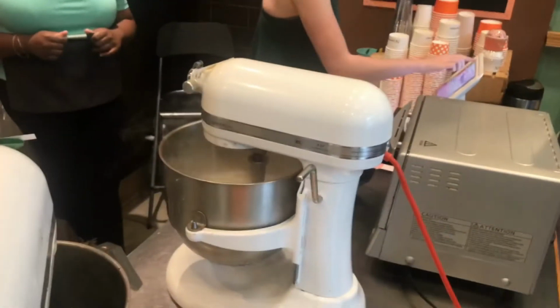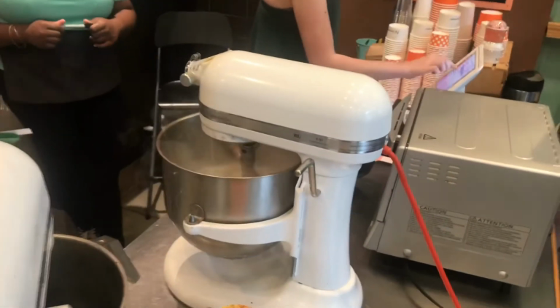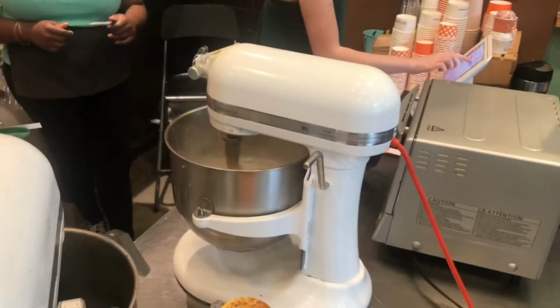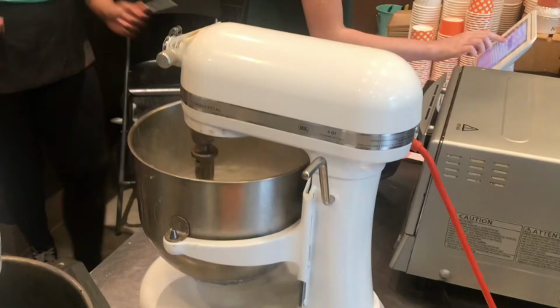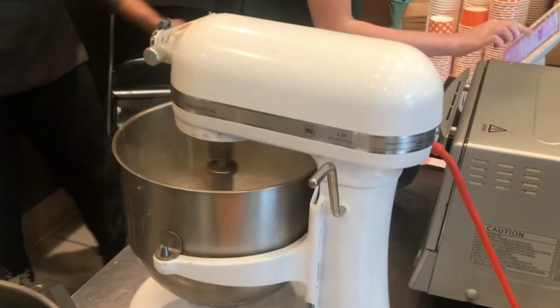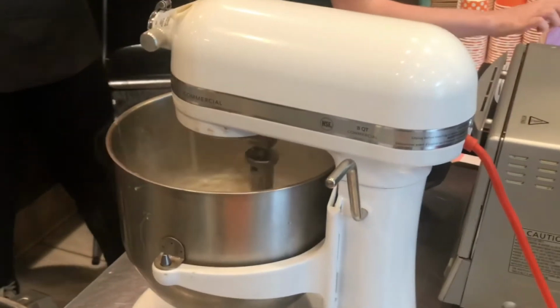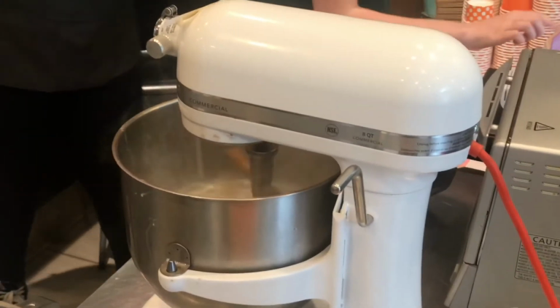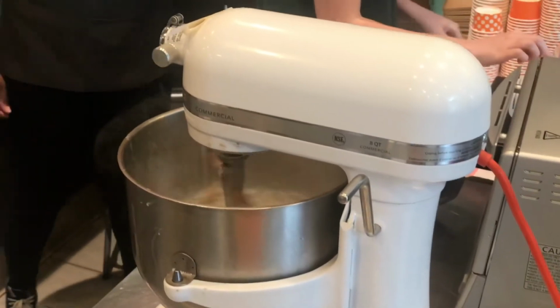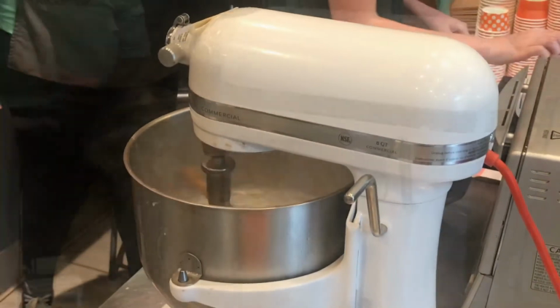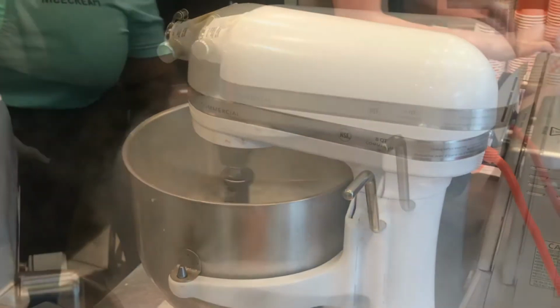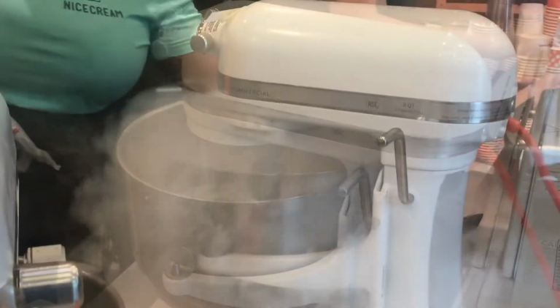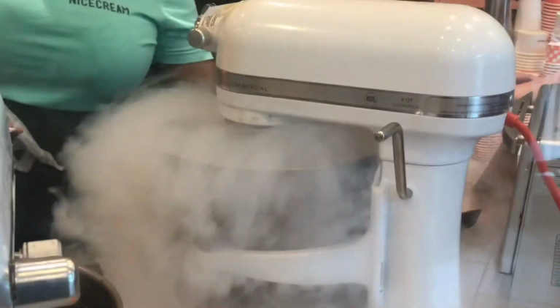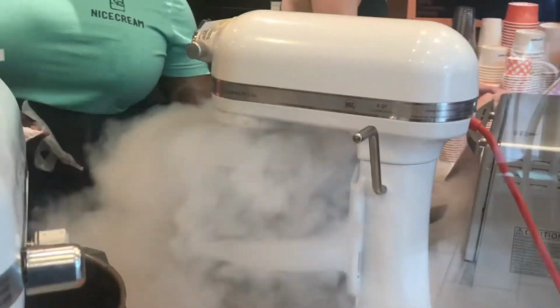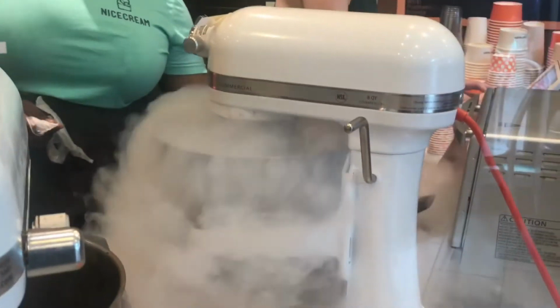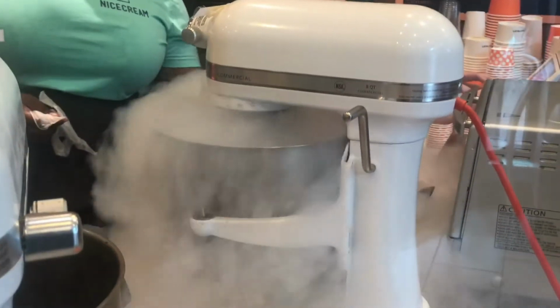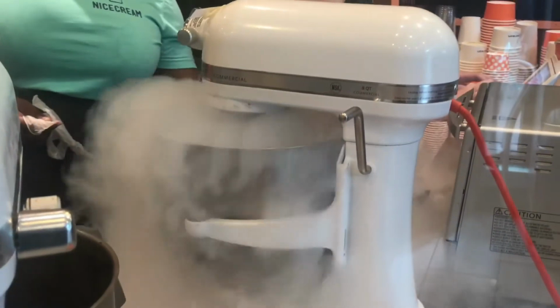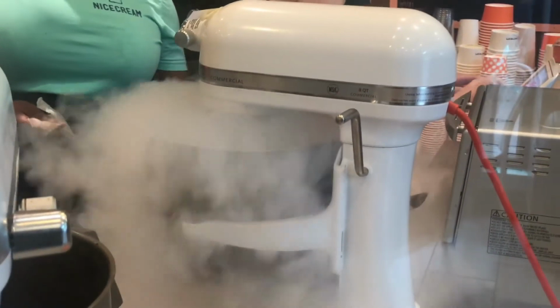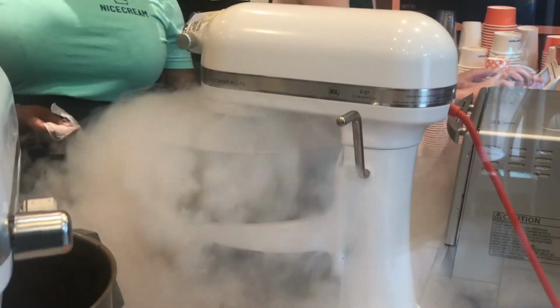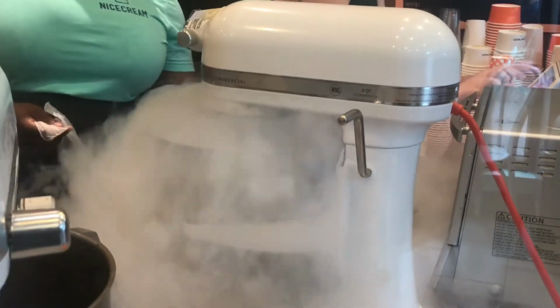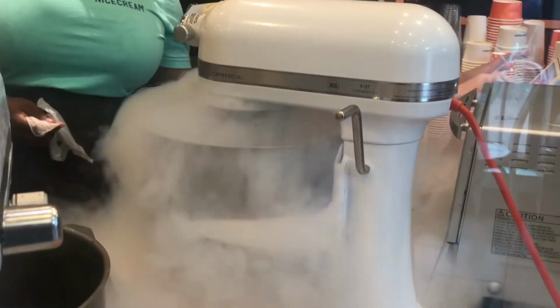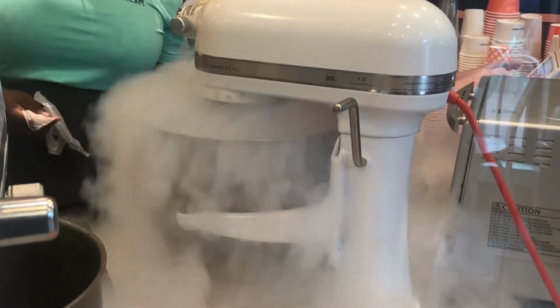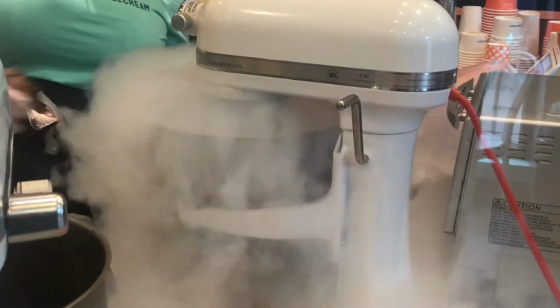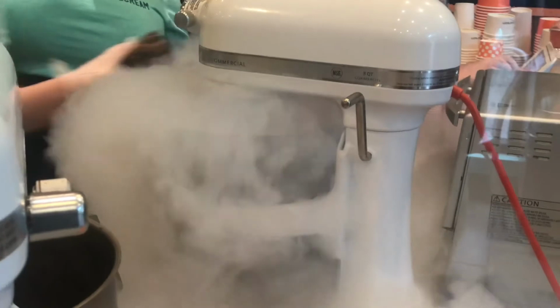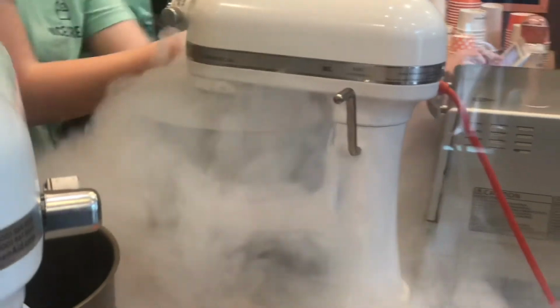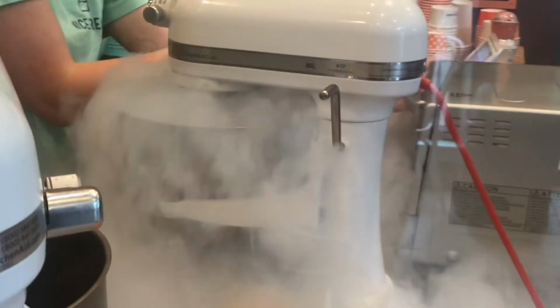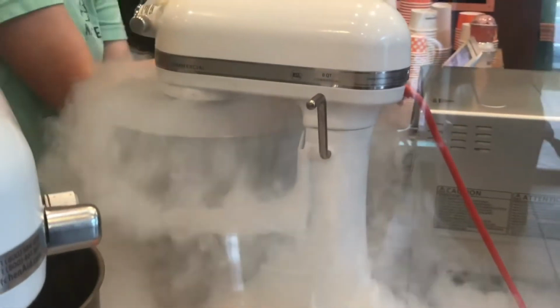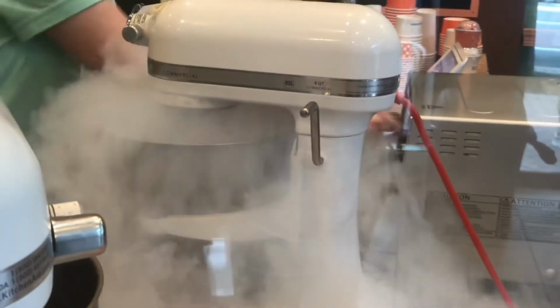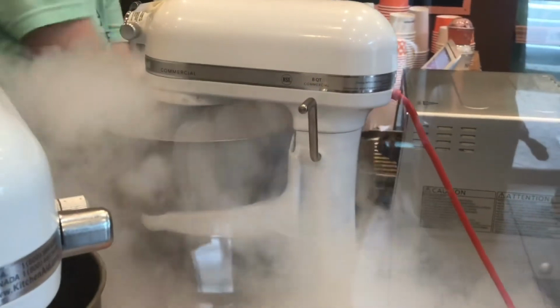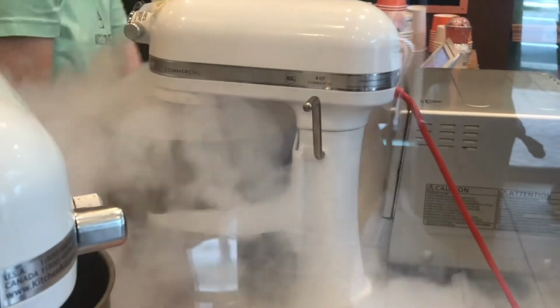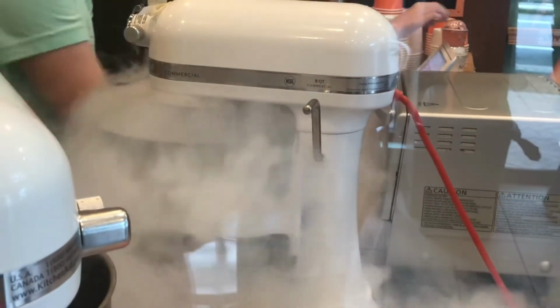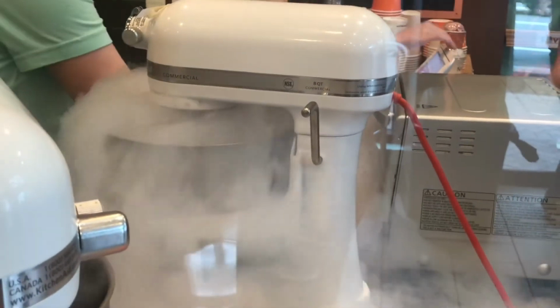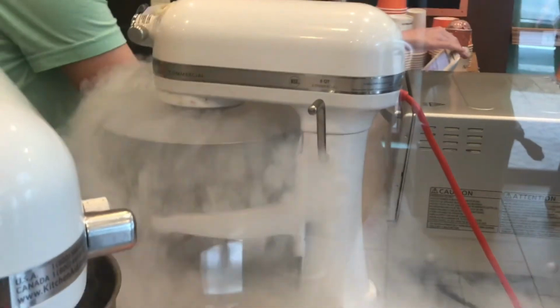The kids really liked watching the whole process of the liquid nitrogen. If you like ice cream, you need to go check this place out.